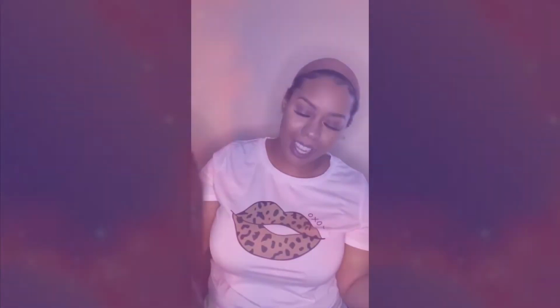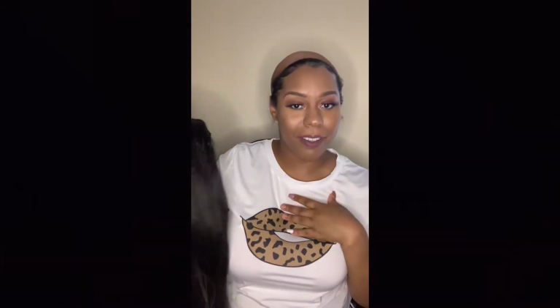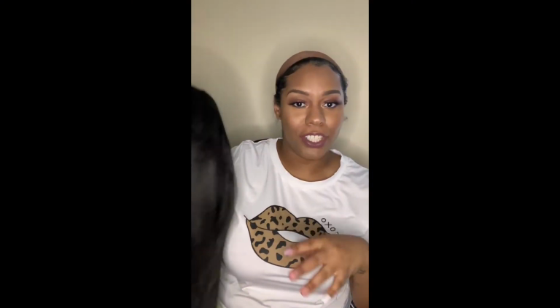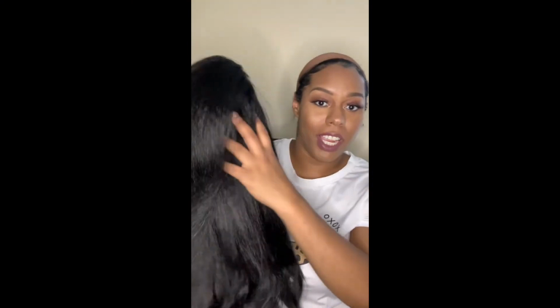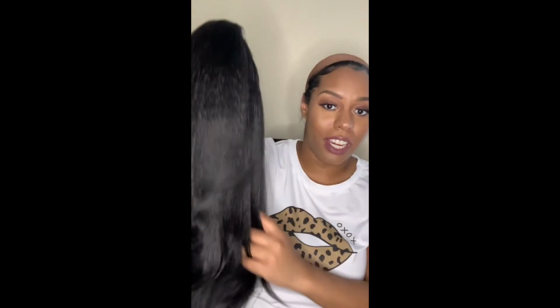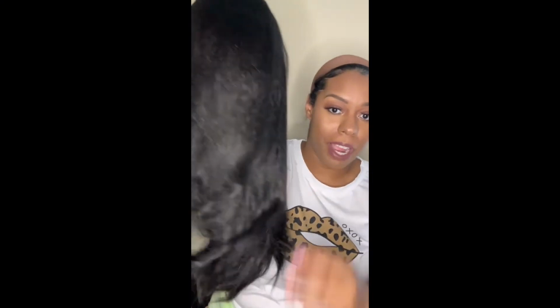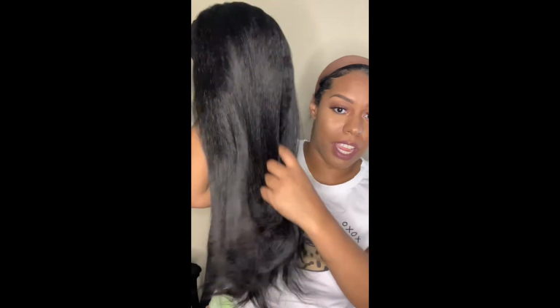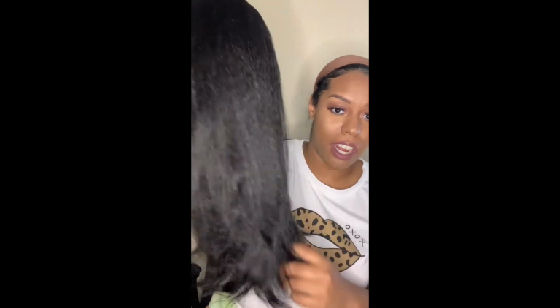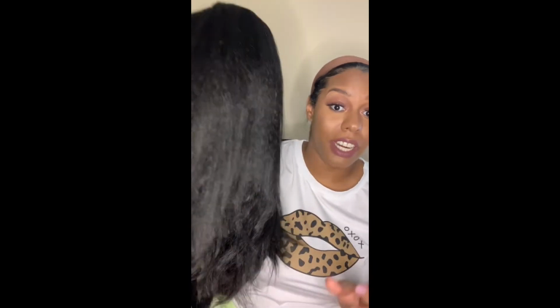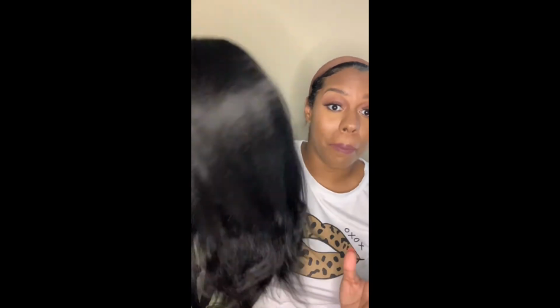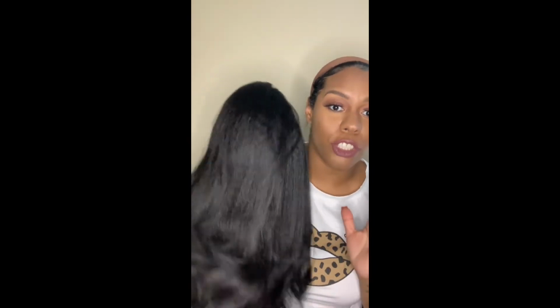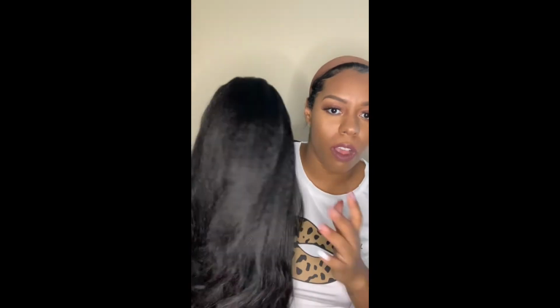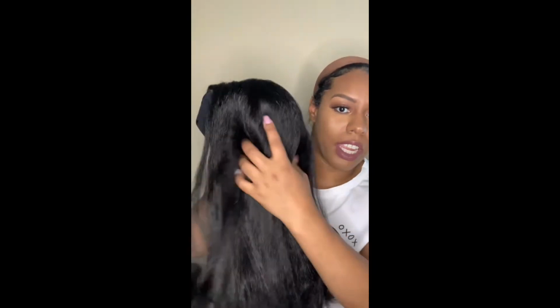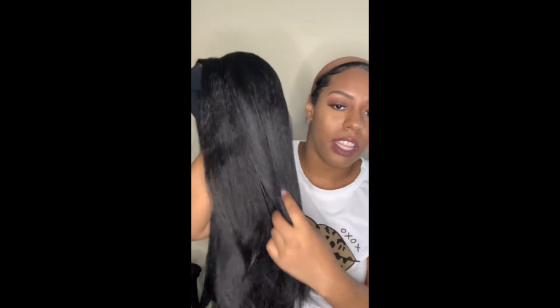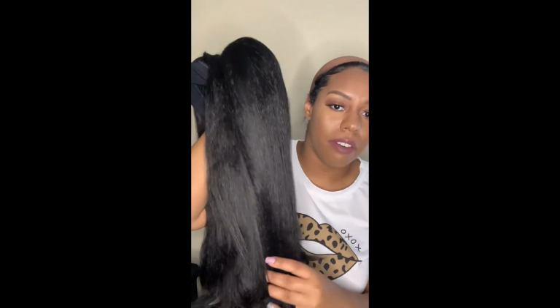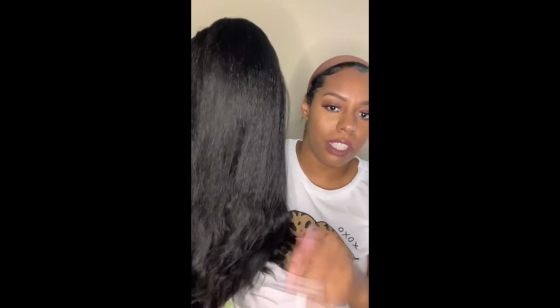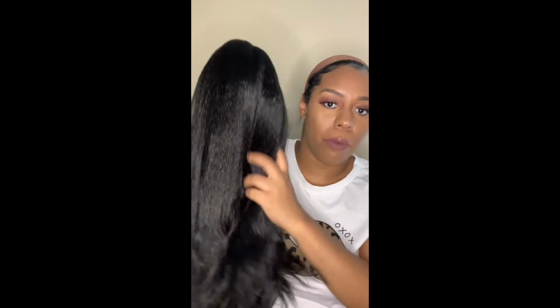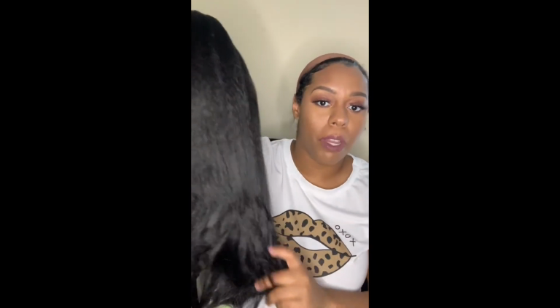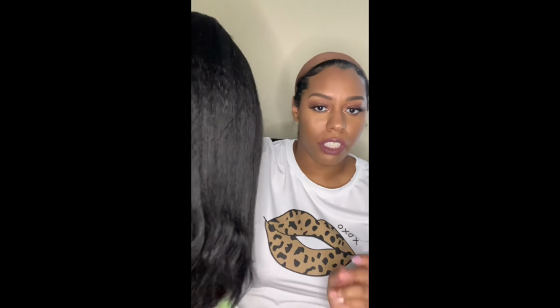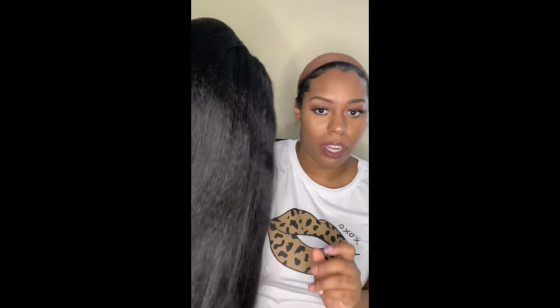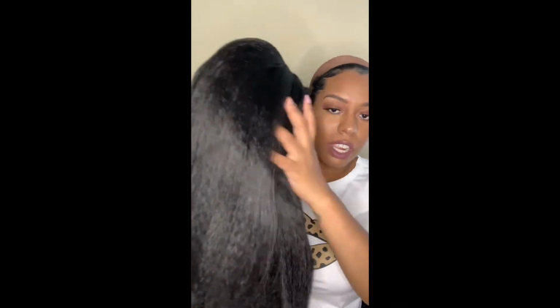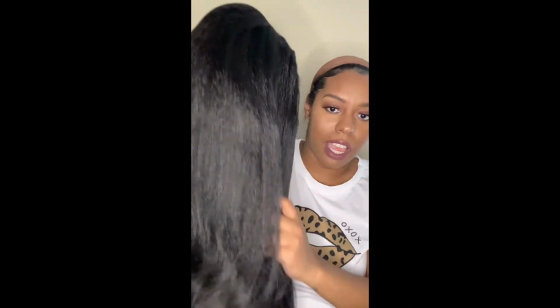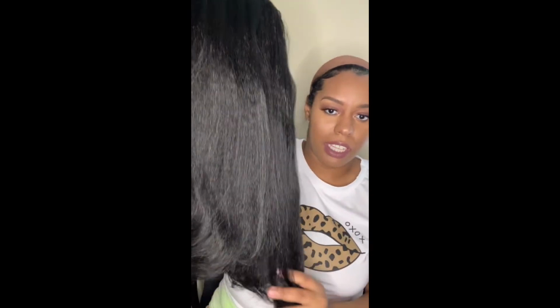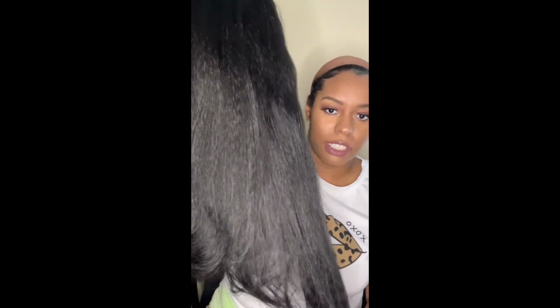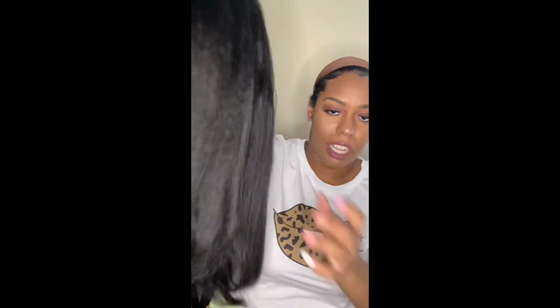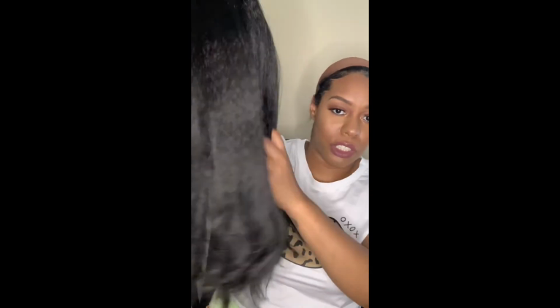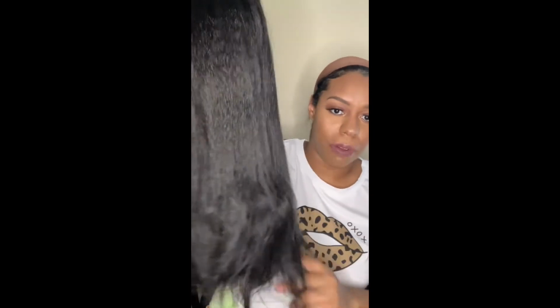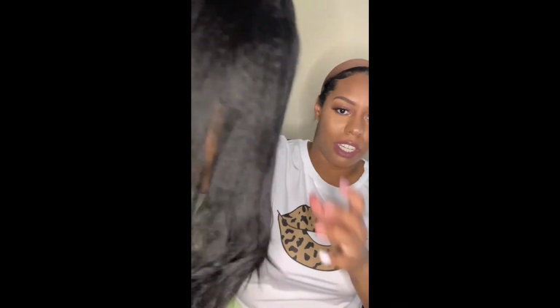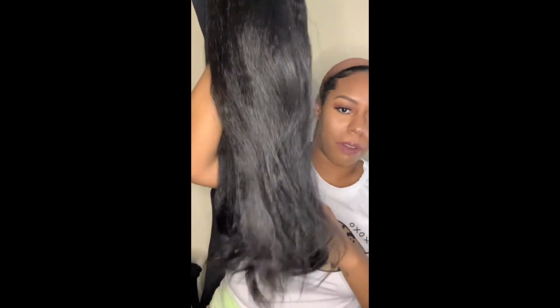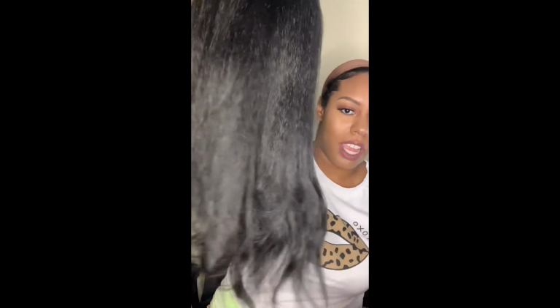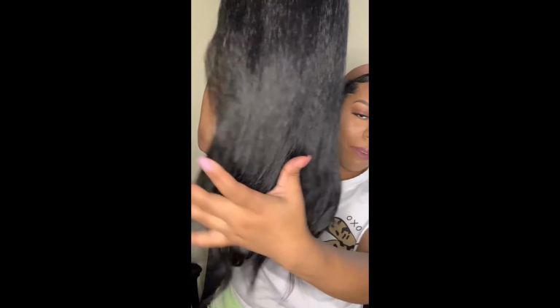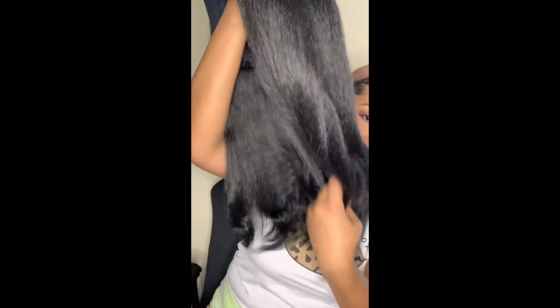I was impatient, I went ahead and unwrapped the hair. This hair is so soft. Like this hair feels like when you blow out your natural hair. And it looks so good. Can't wait to try it.